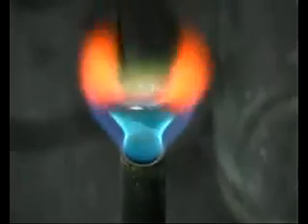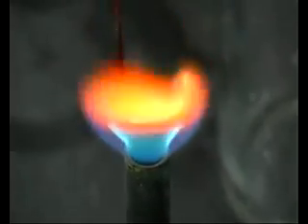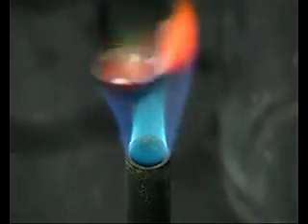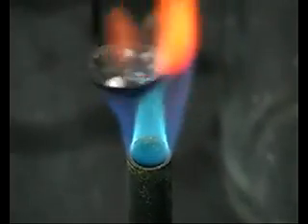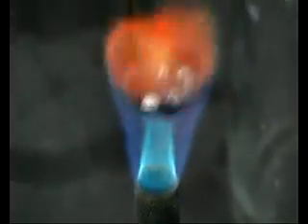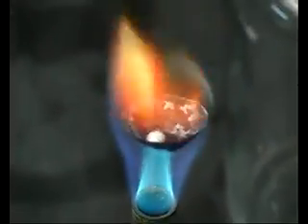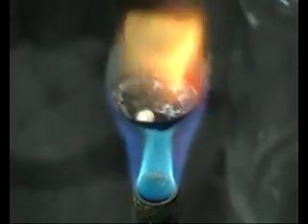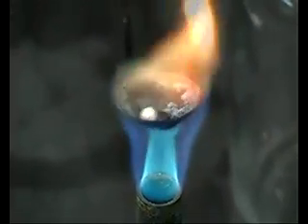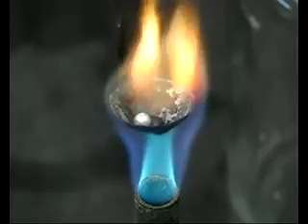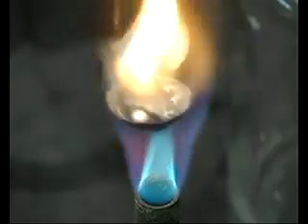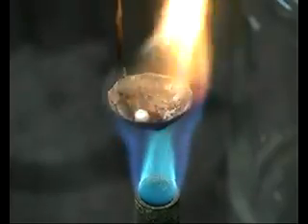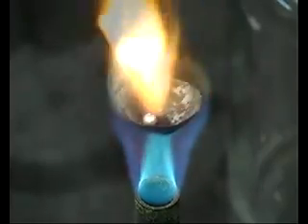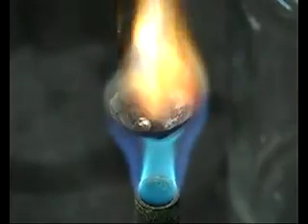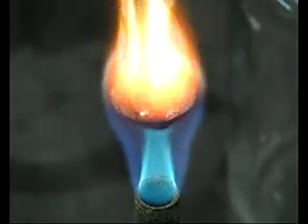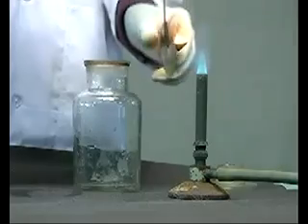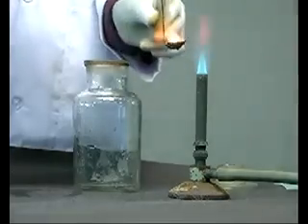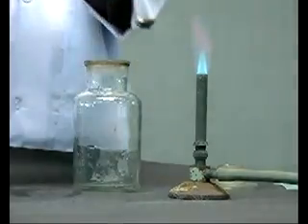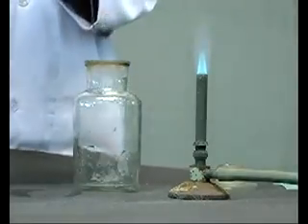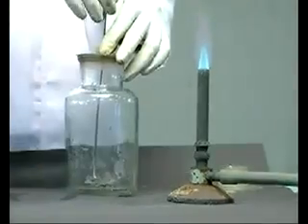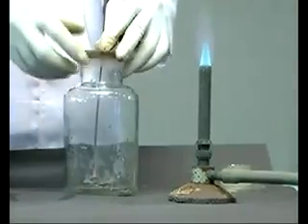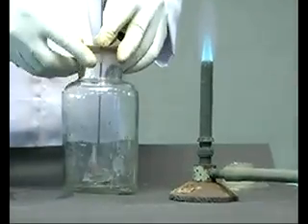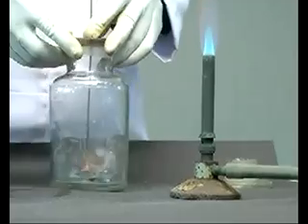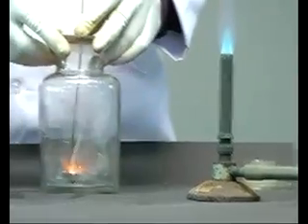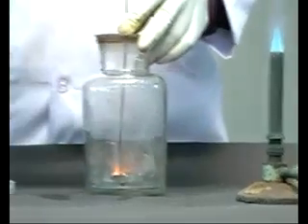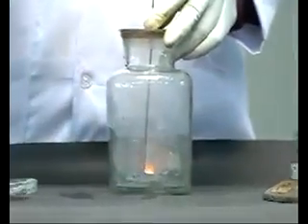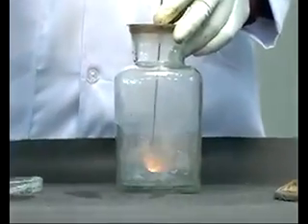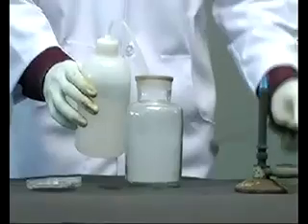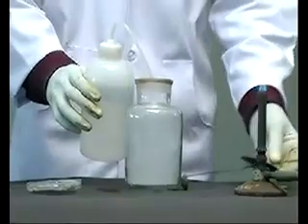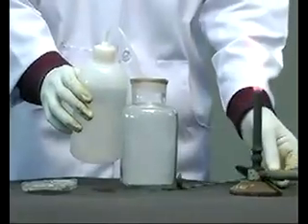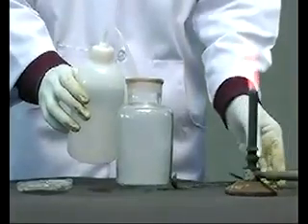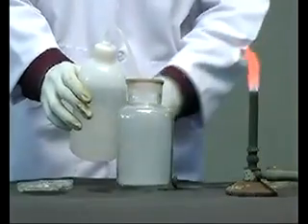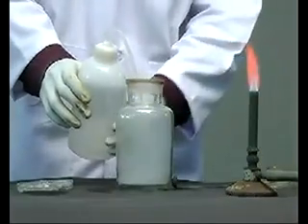Sodium burns immediately to form sodium oxide, which is trapped in a jar. Sodium oxide is basic in nature and forms sodium hydroxide when dissolved in water.